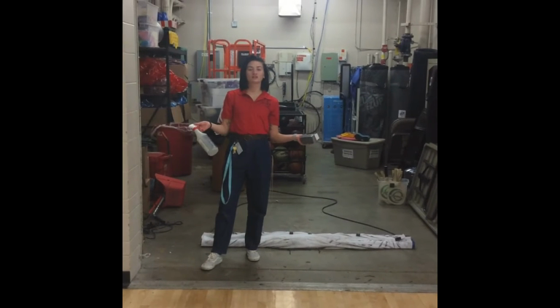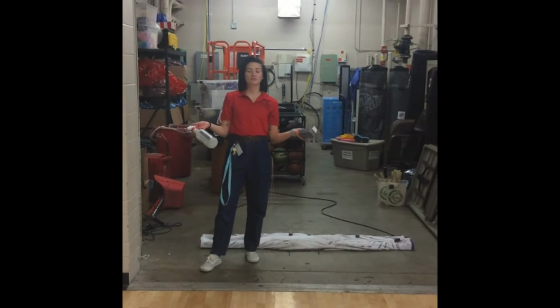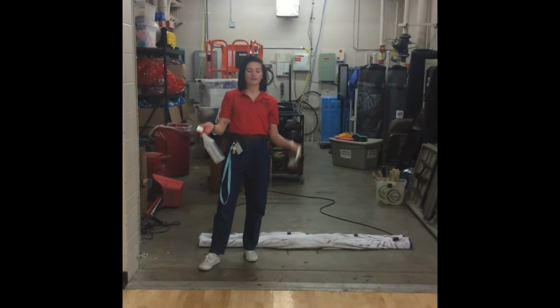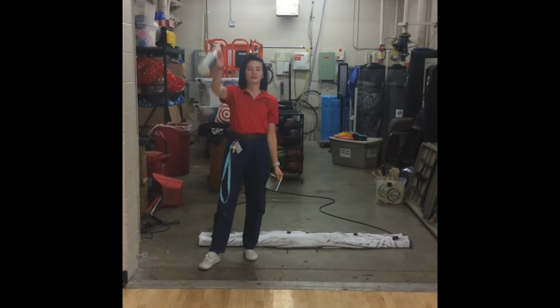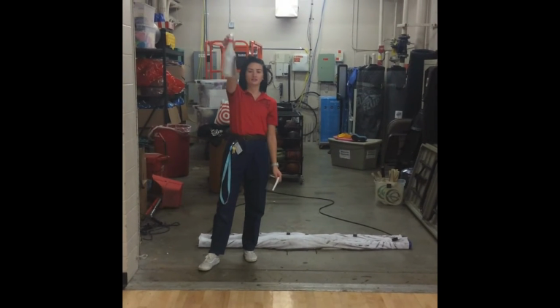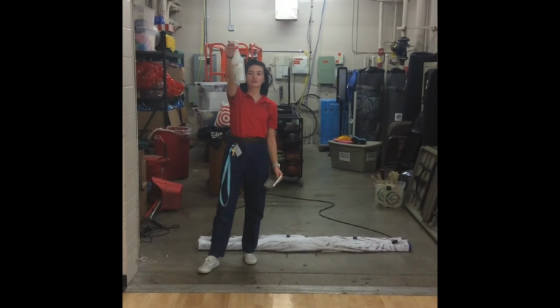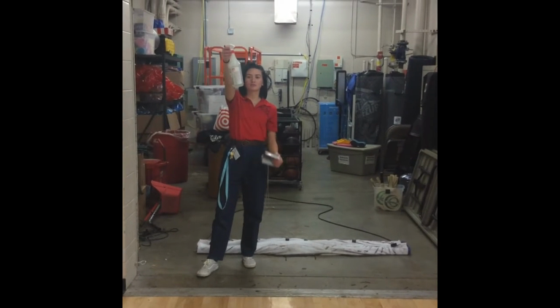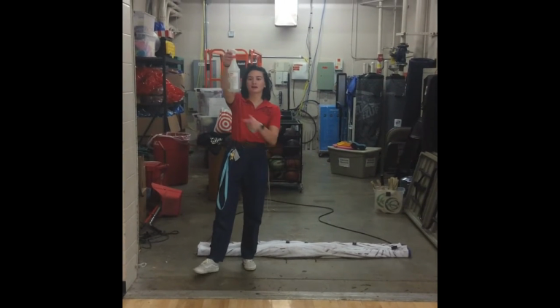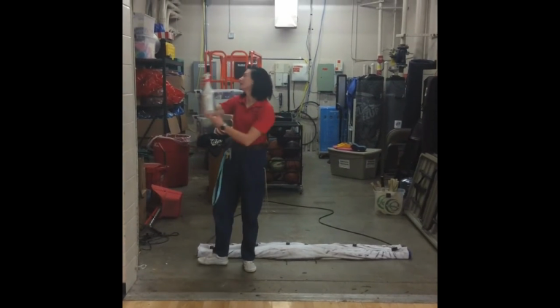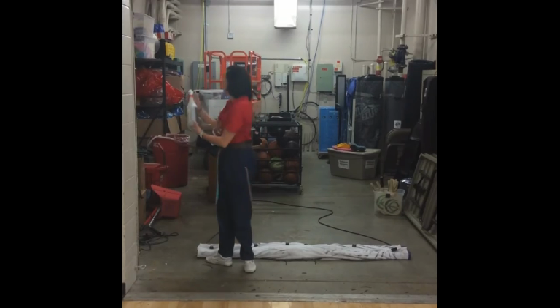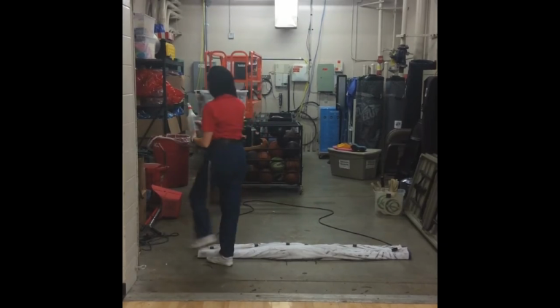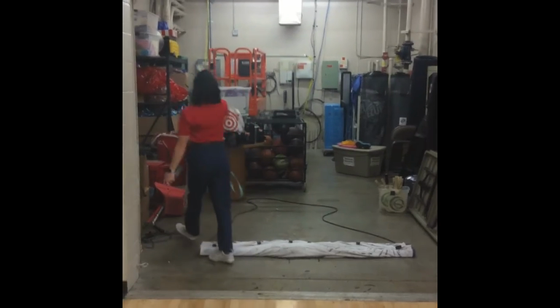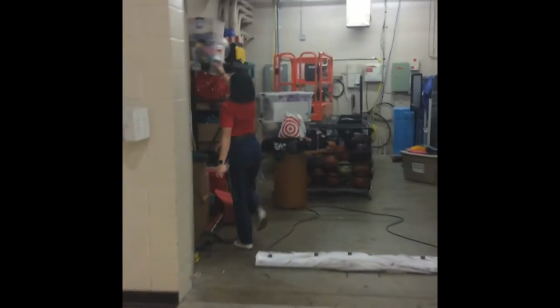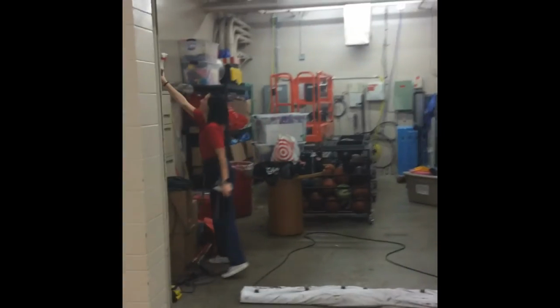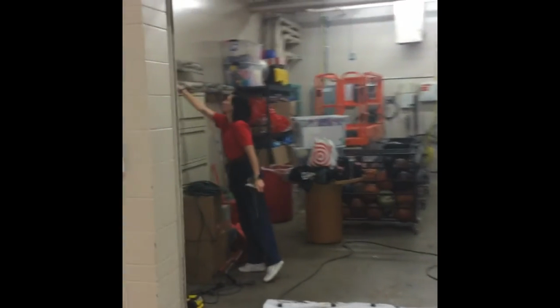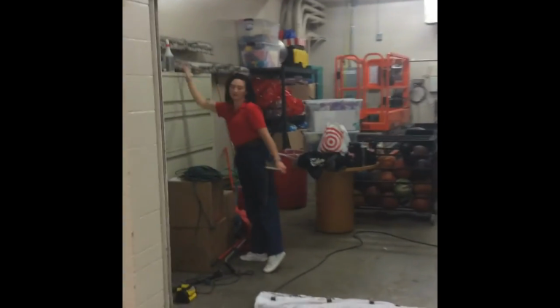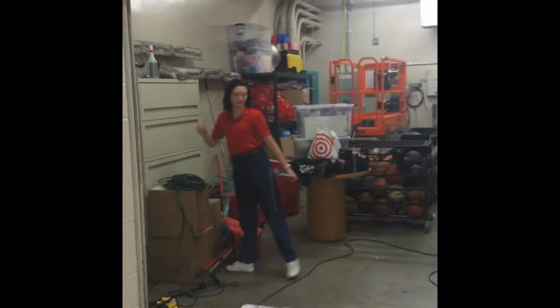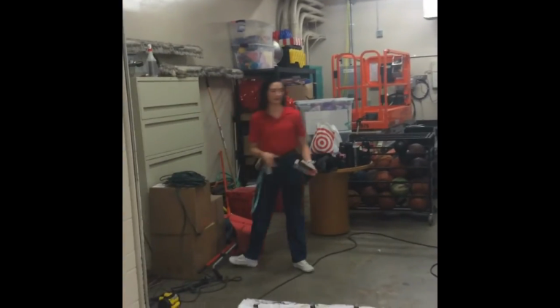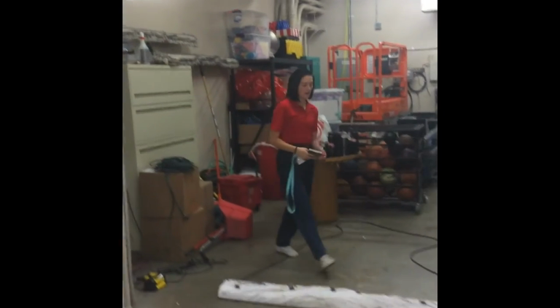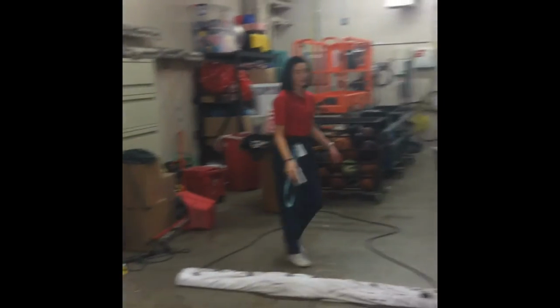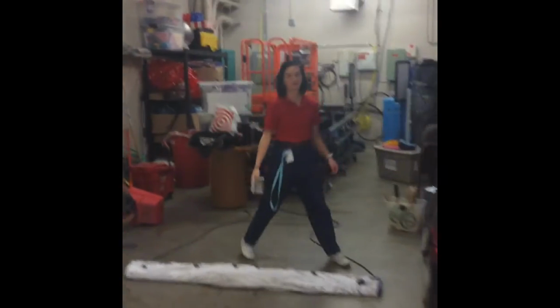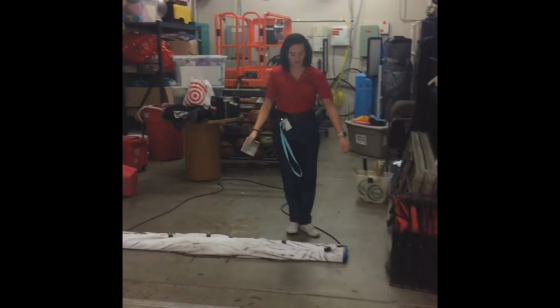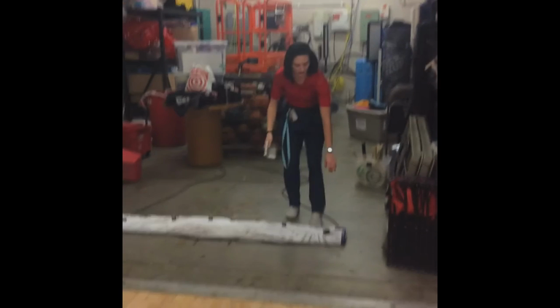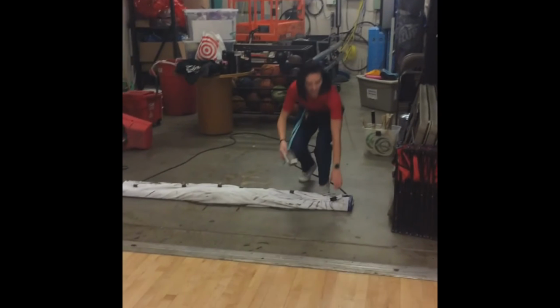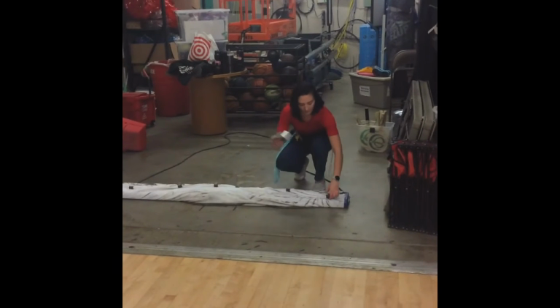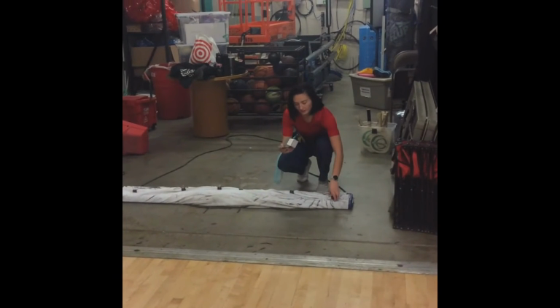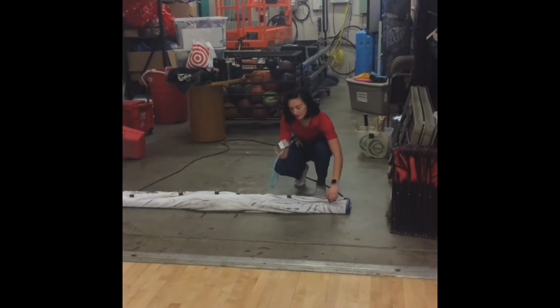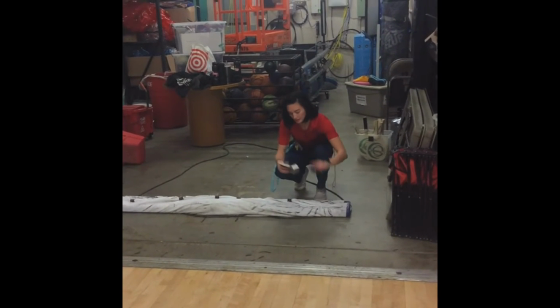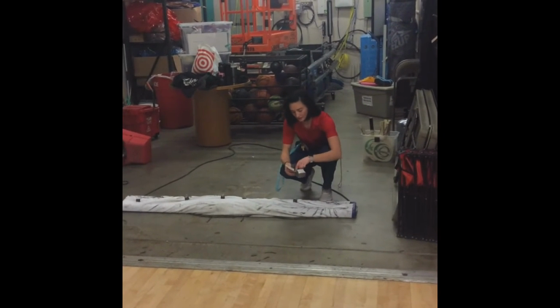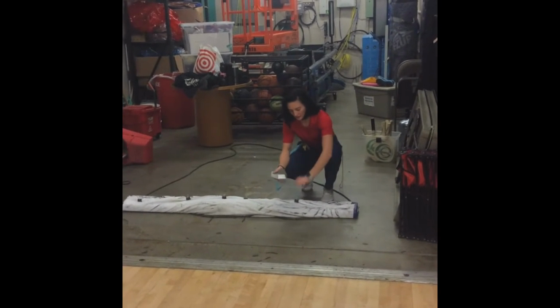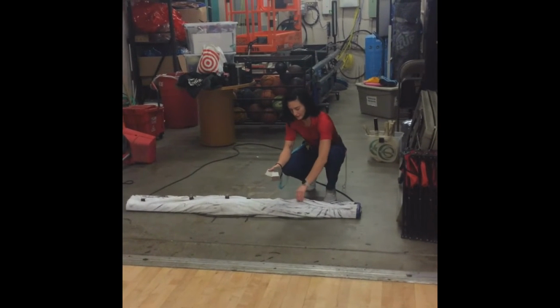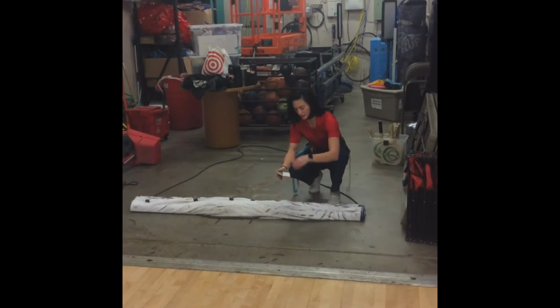Once you're all done dry mopping, you need to fill this water bottle back up and put it up here where it belongs. Then take all of your clips and put them into your handy-dandy box.